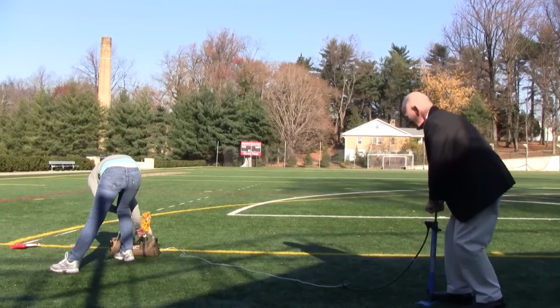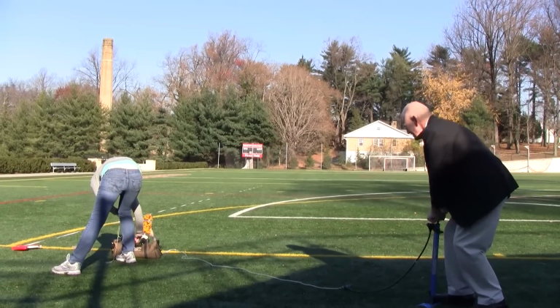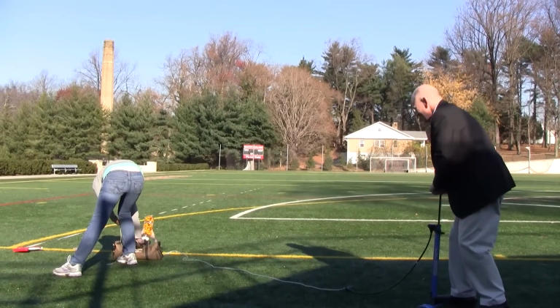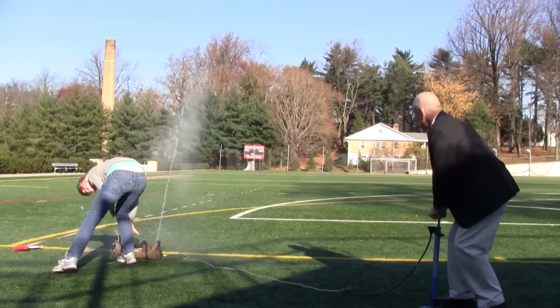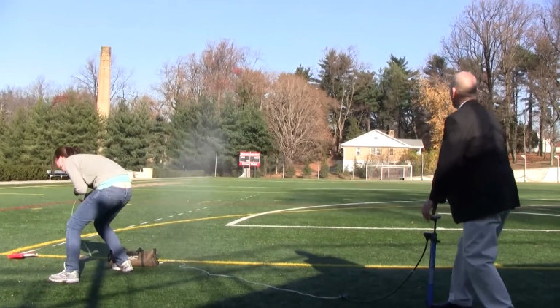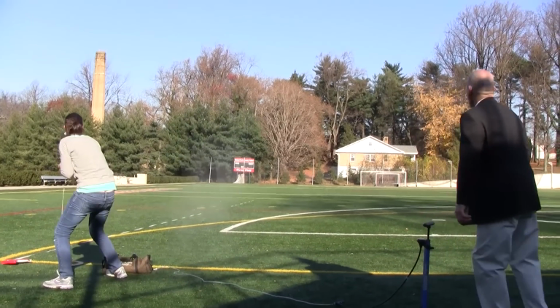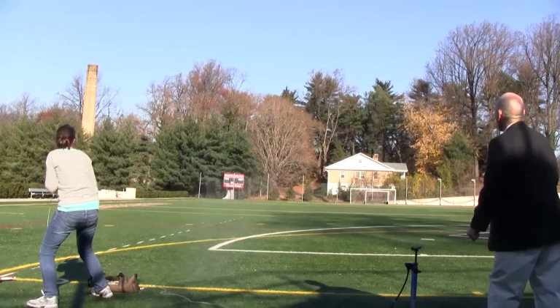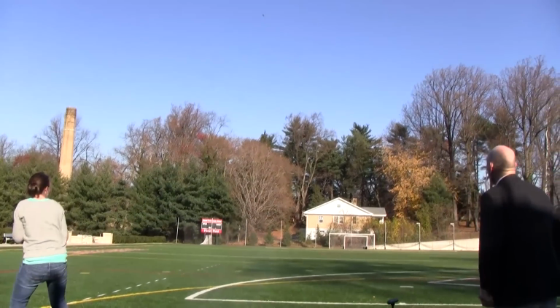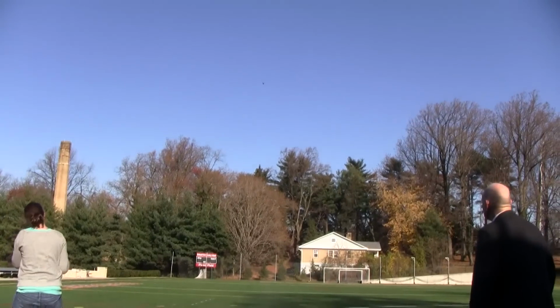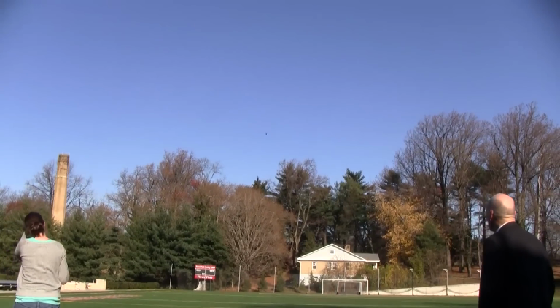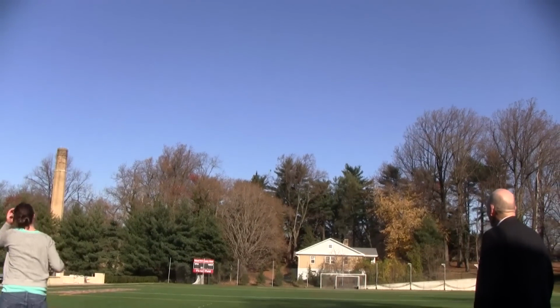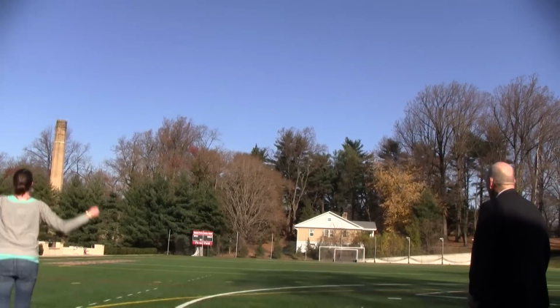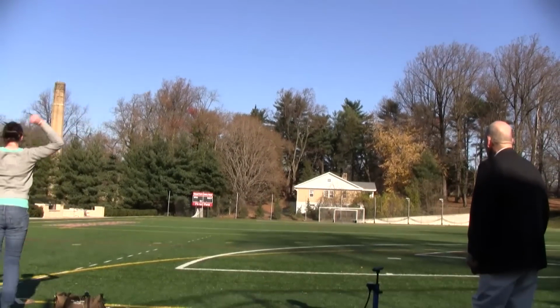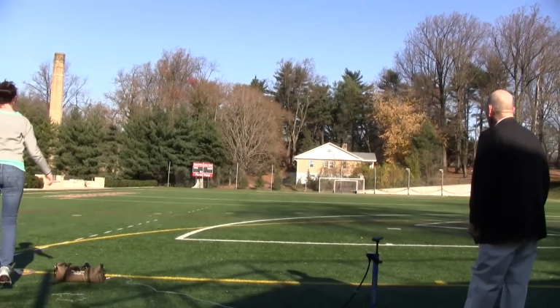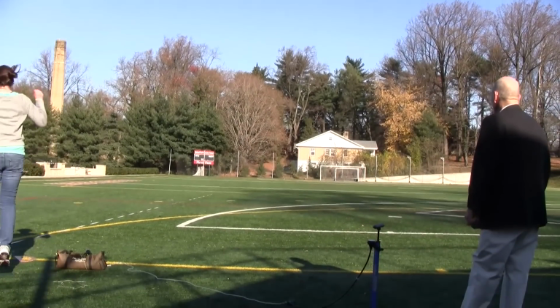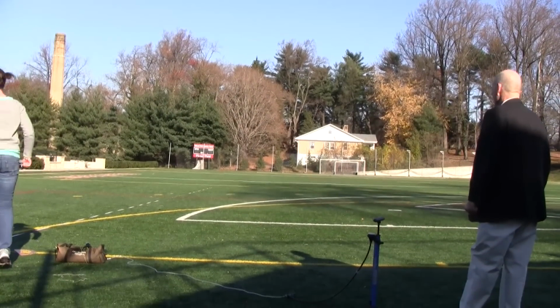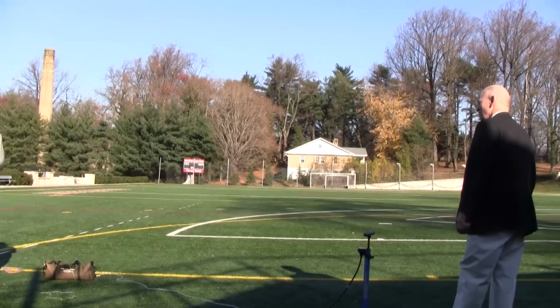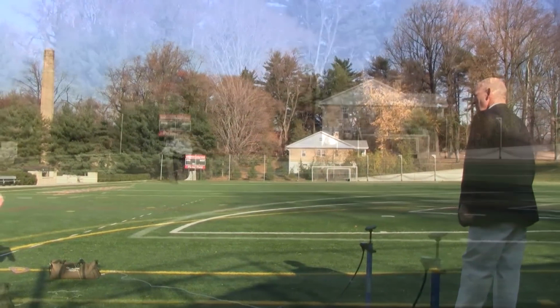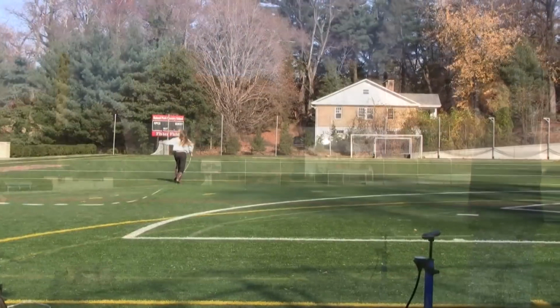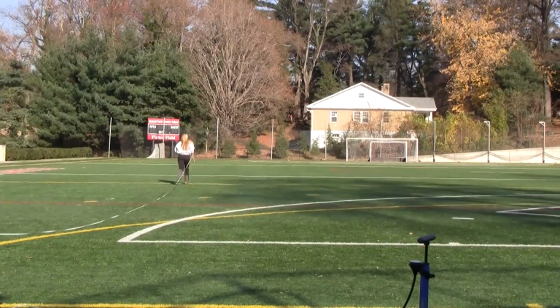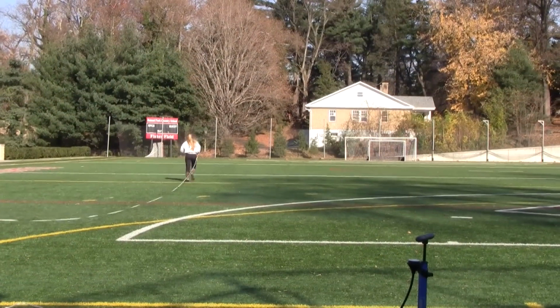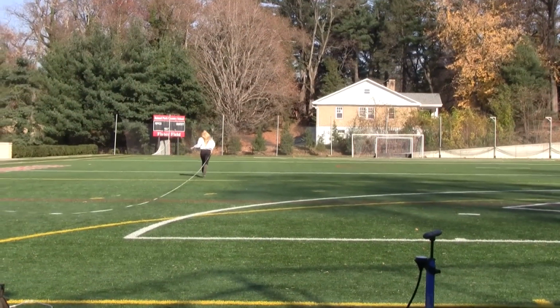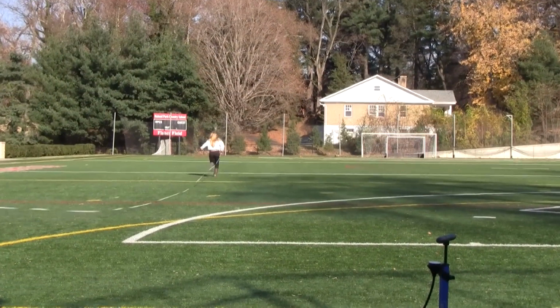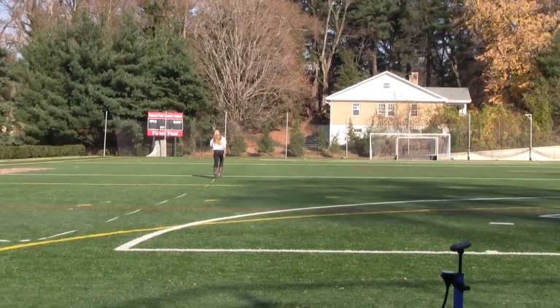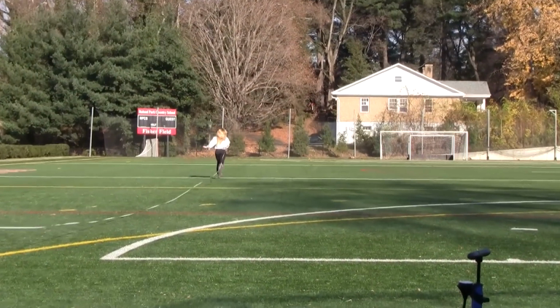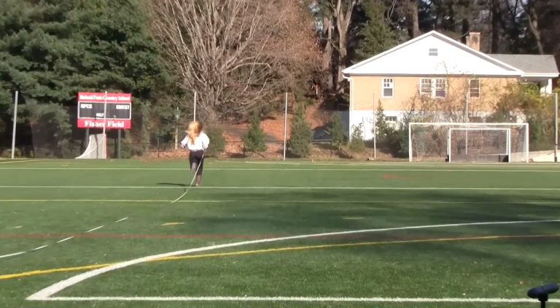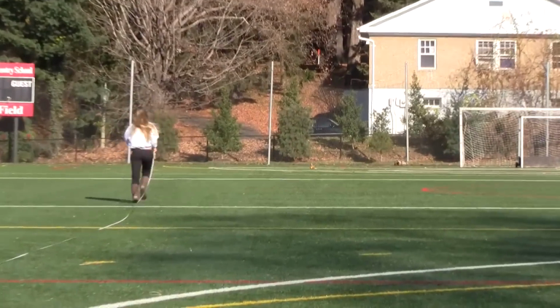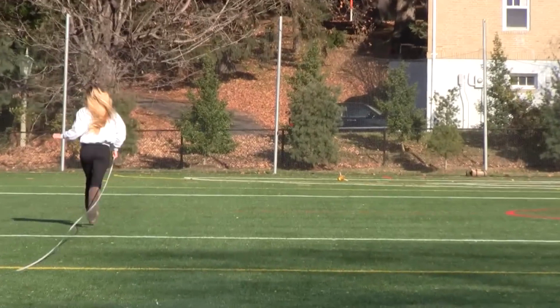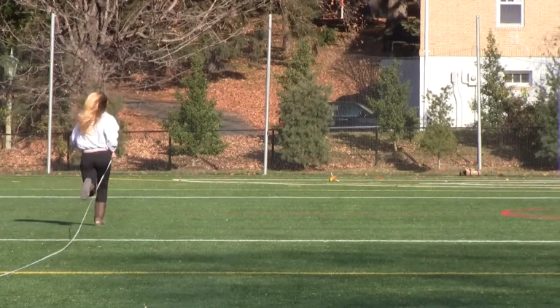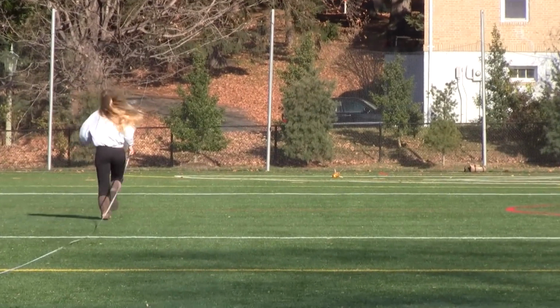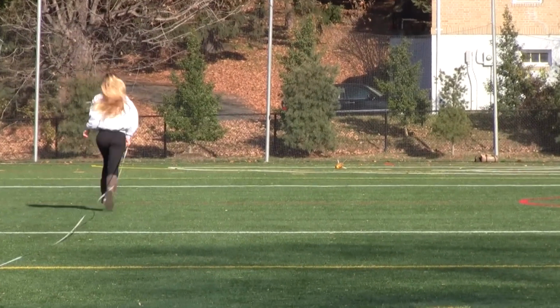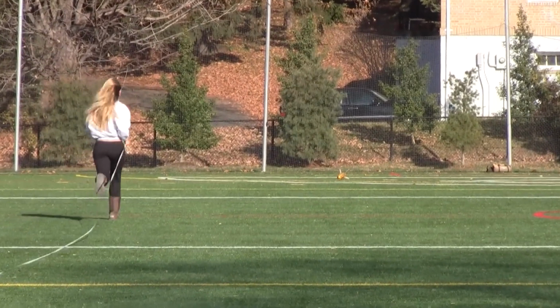I'm the black thing. Oh my god! Oh my god! Oh my god!